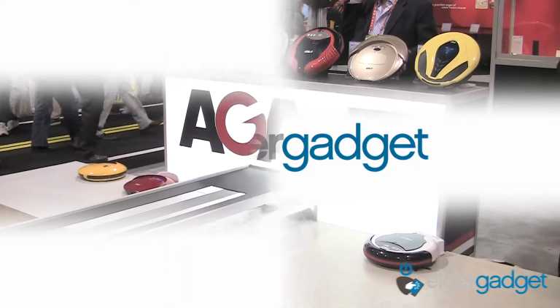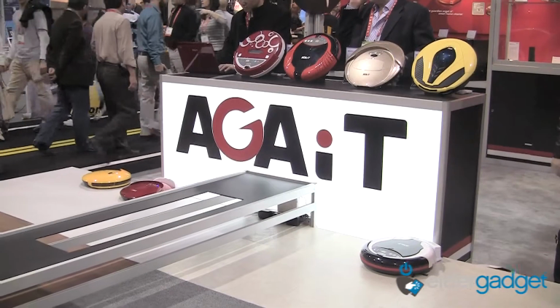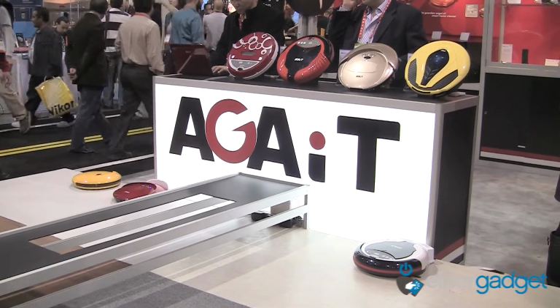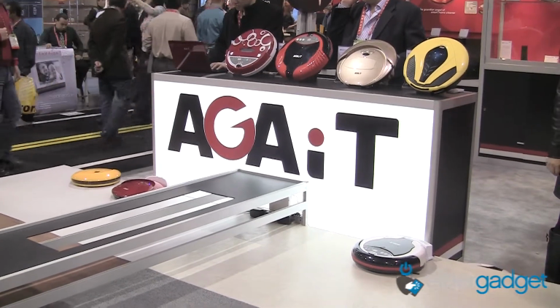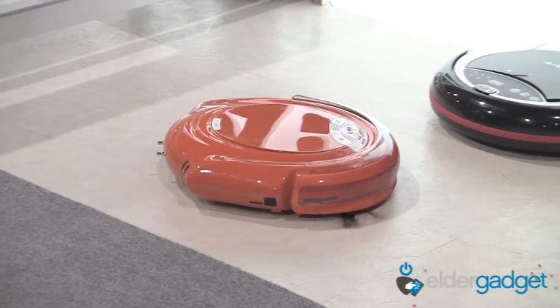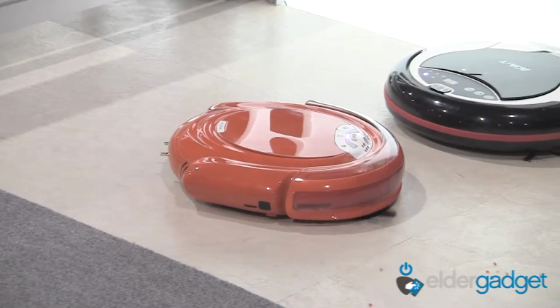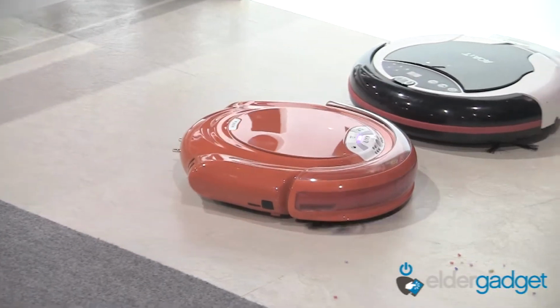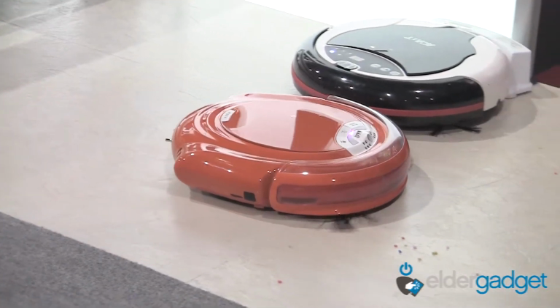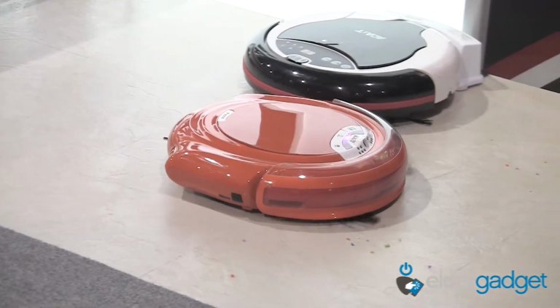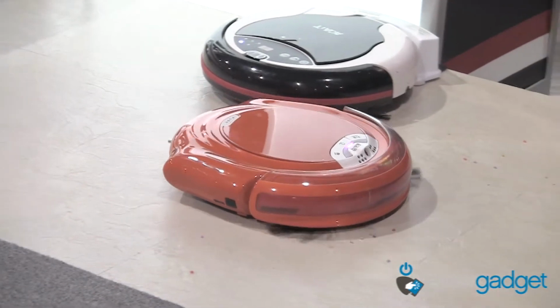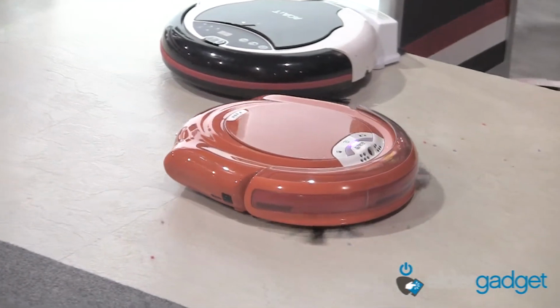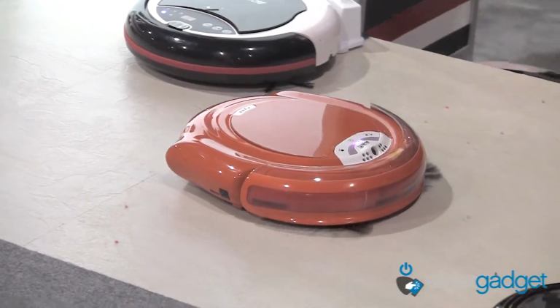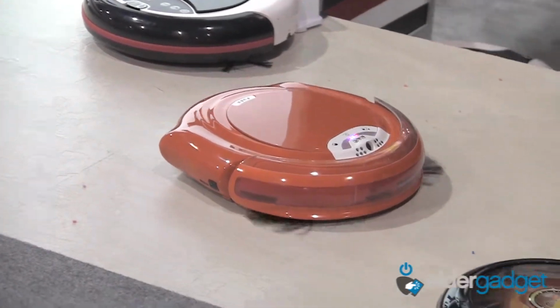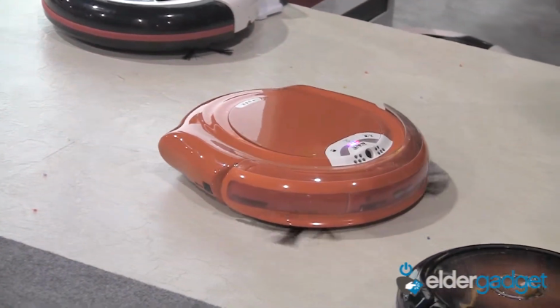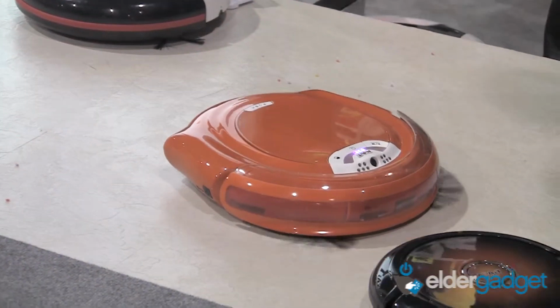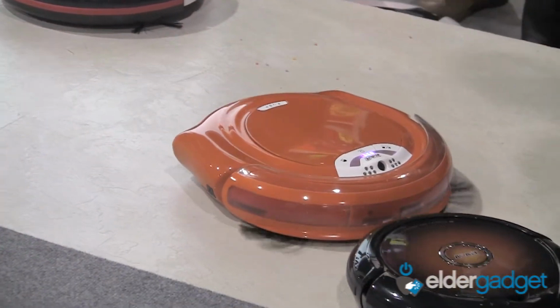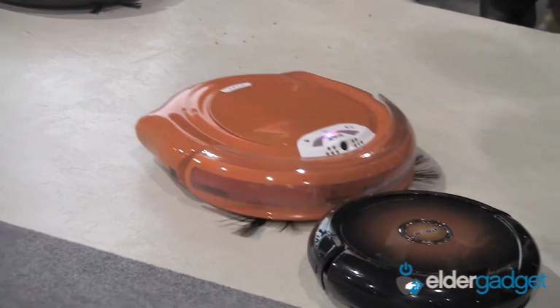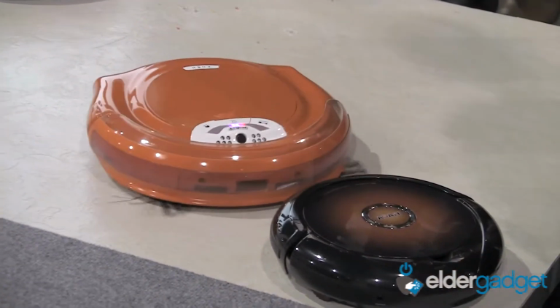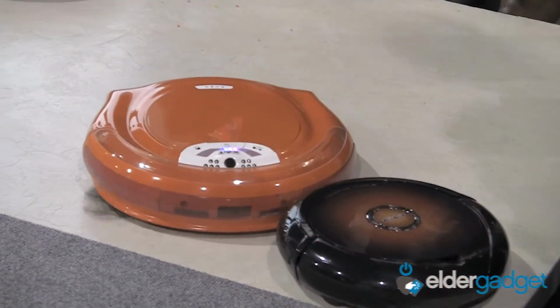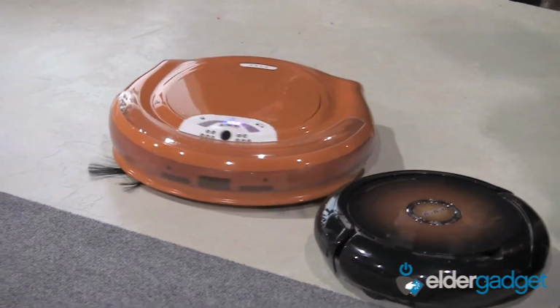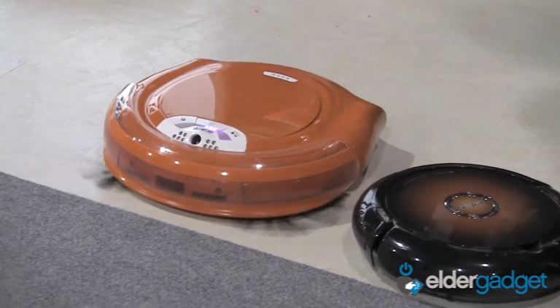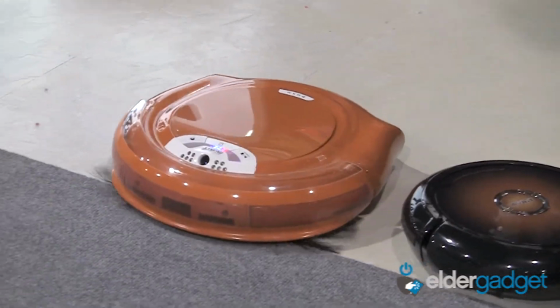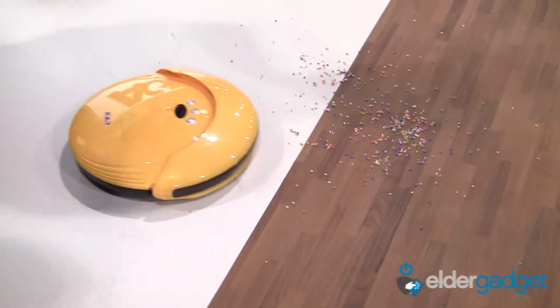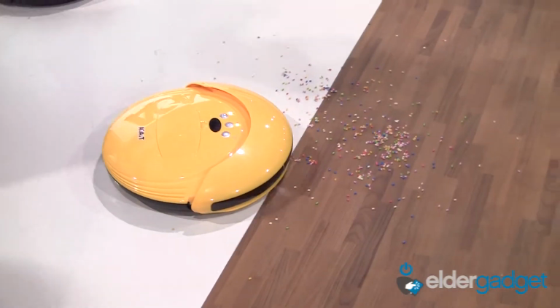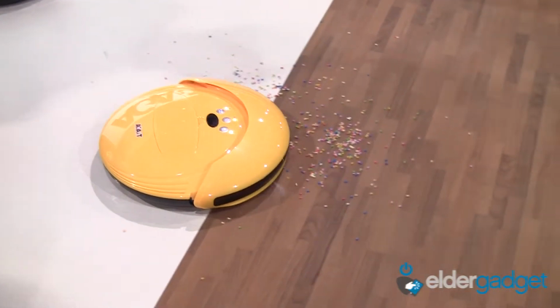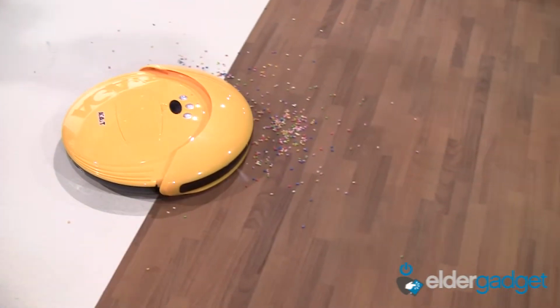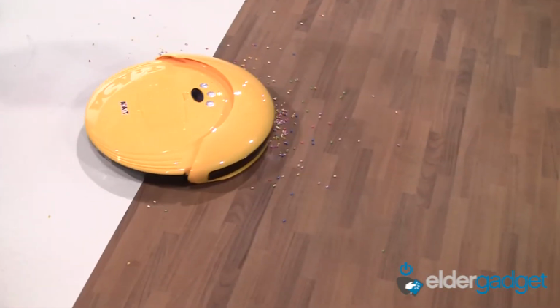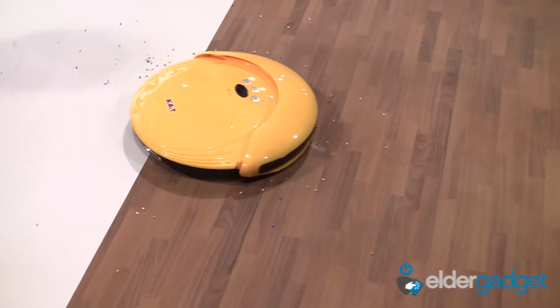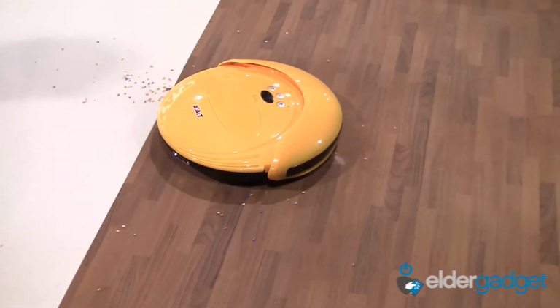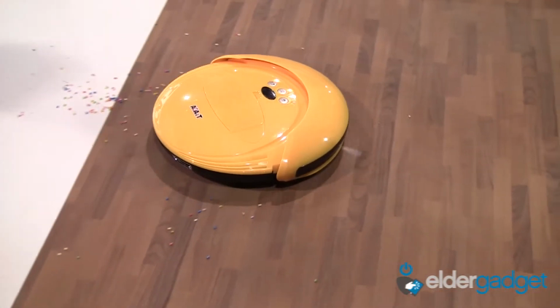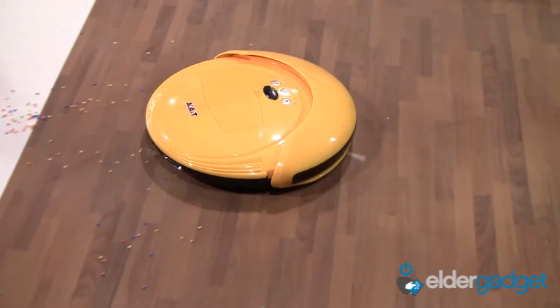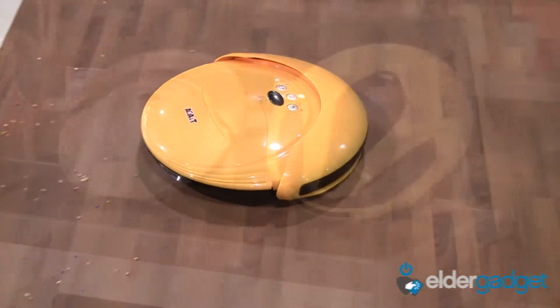The eClean robotic vacuum cleaner is a silent but efficient cleaning system that adopts the set it and forget it mantra. The eClean easily maneuvers around corners, furniture, and ledges to pick up any debris in its path. It also utilizes UV light to sanitize surfaces.